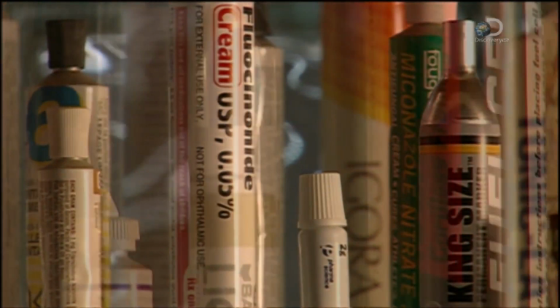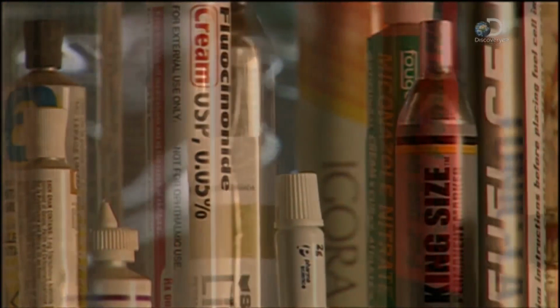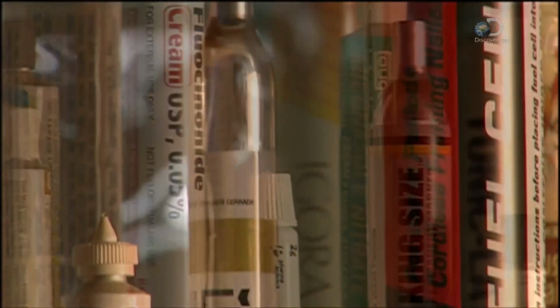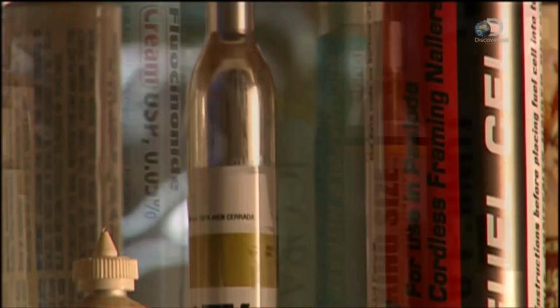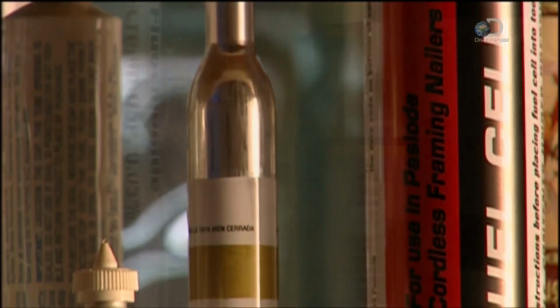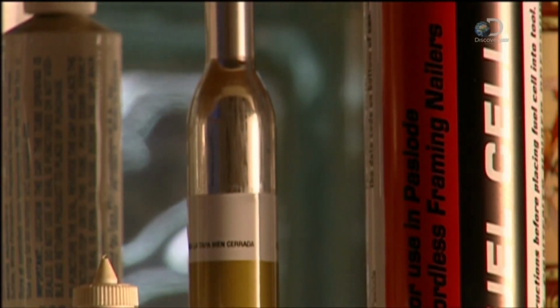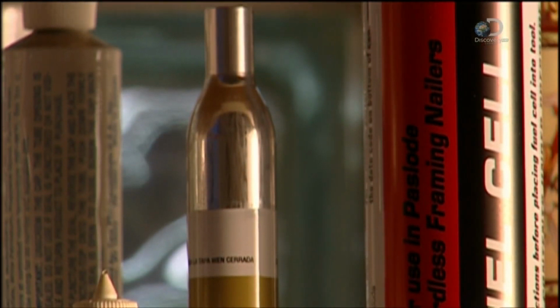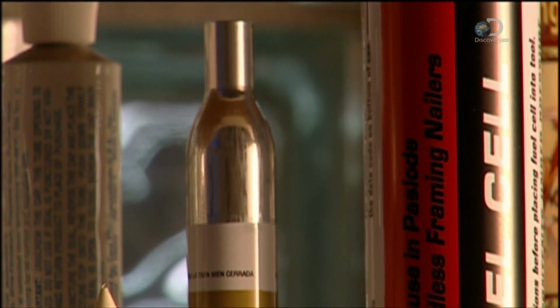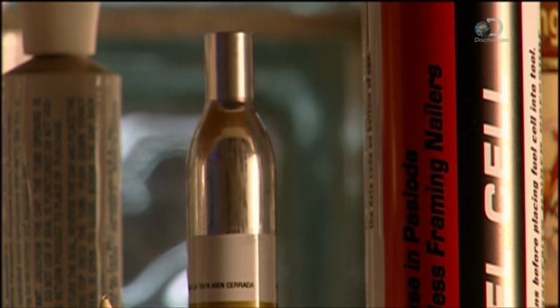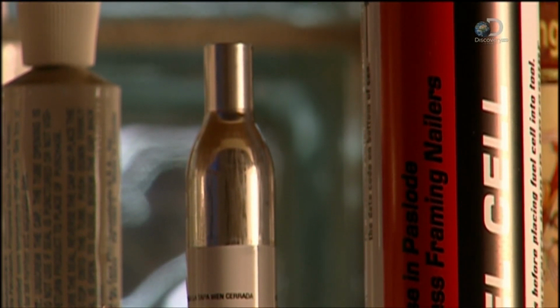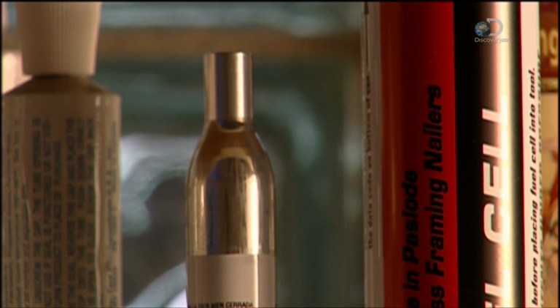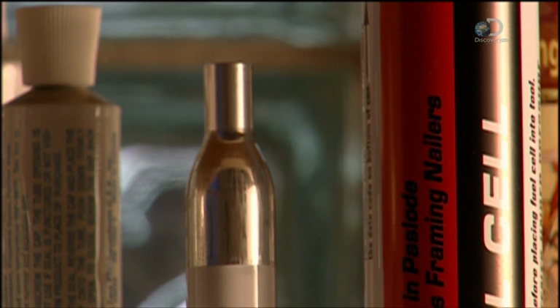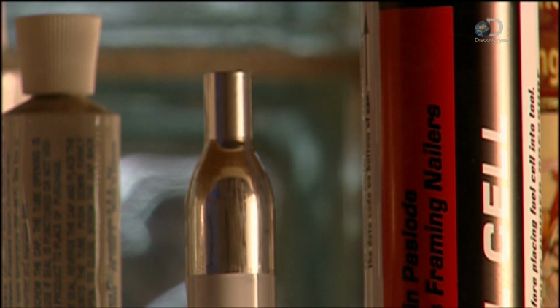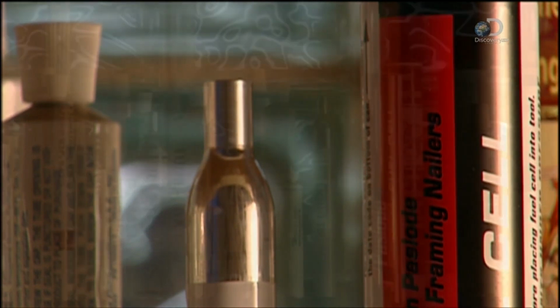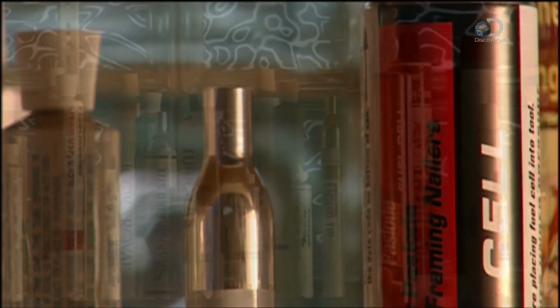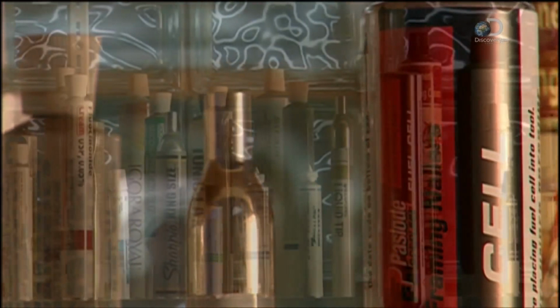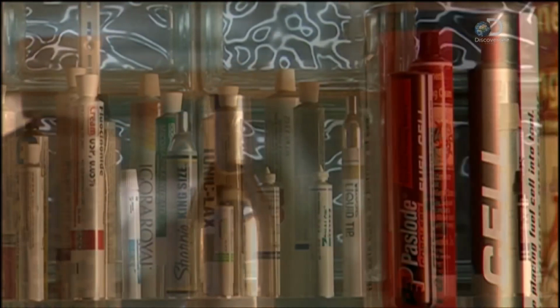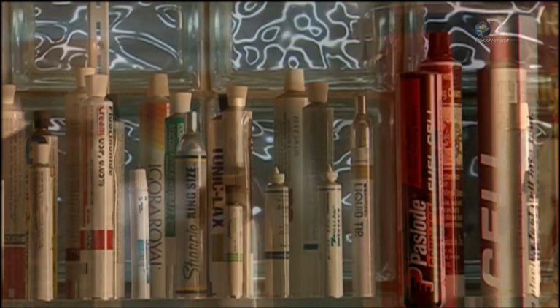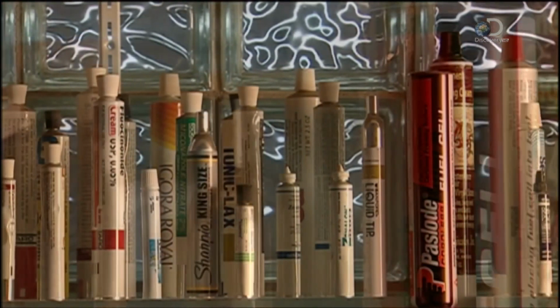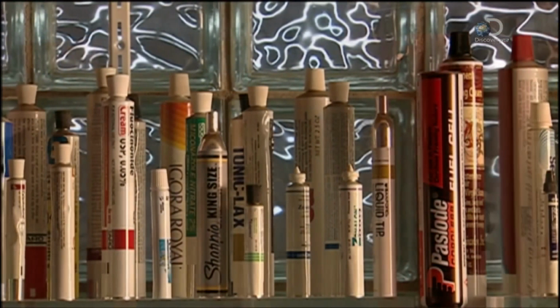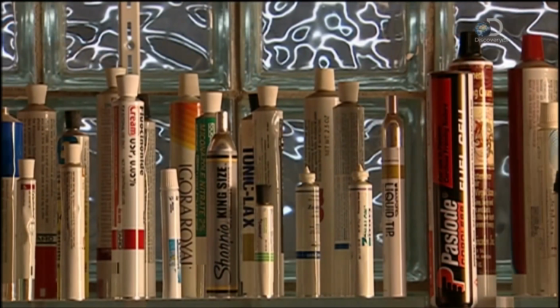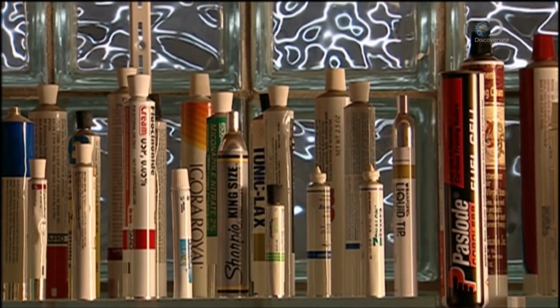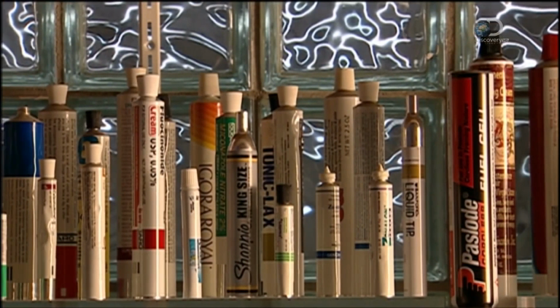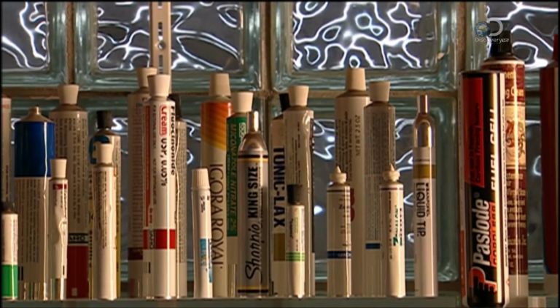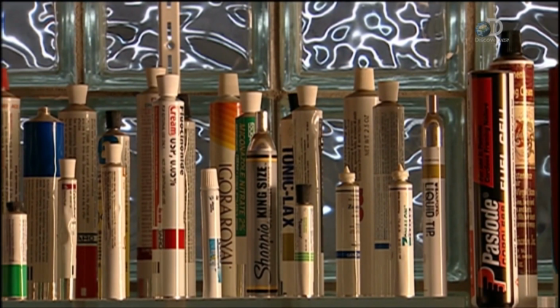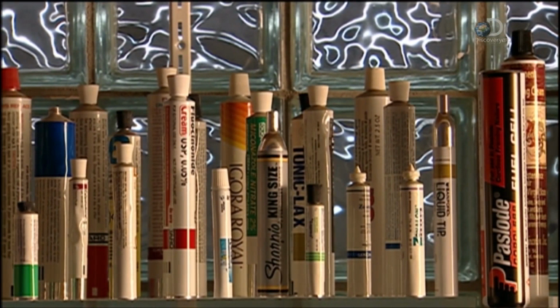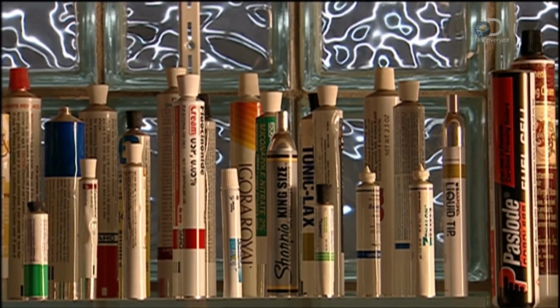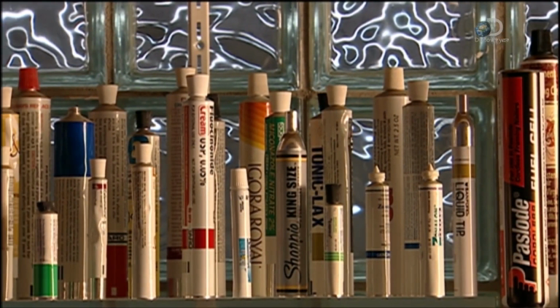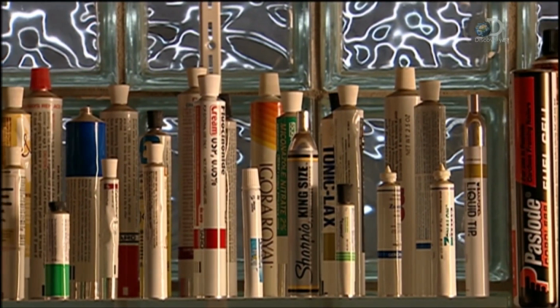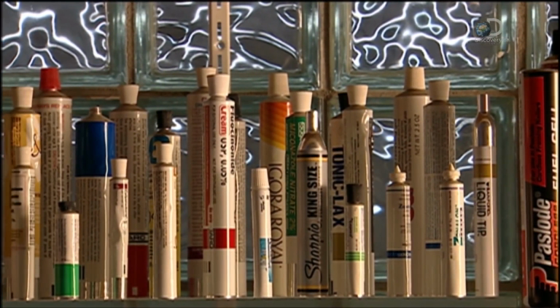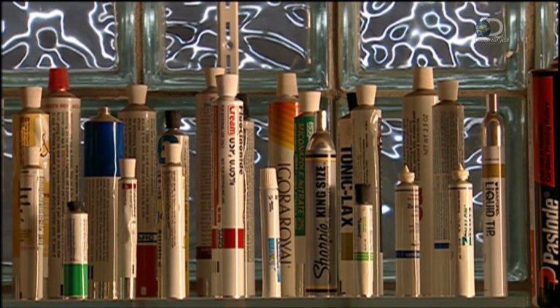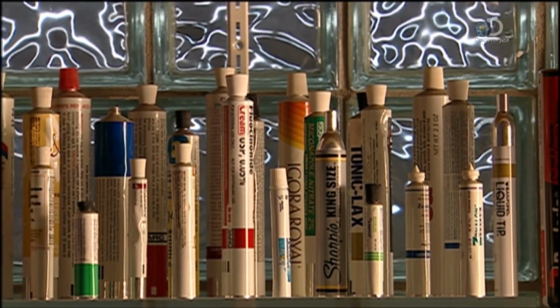Then these tubes will leave the factory. And so will we, because that's all the information we could squeeze out of them.